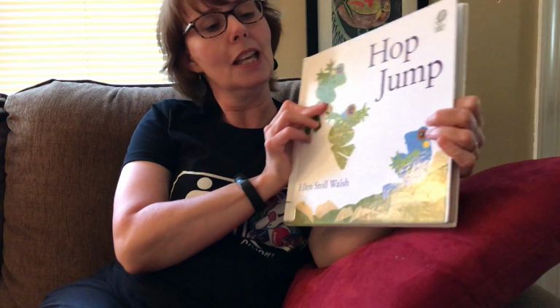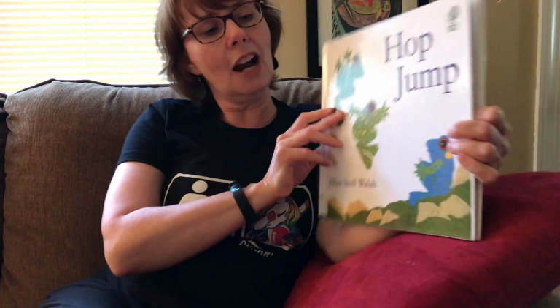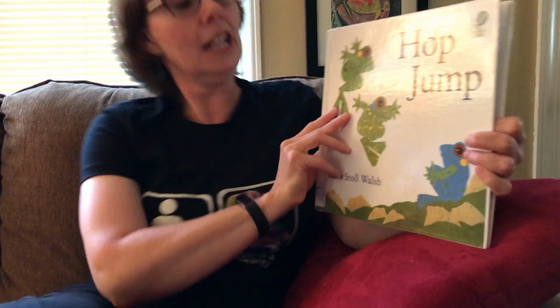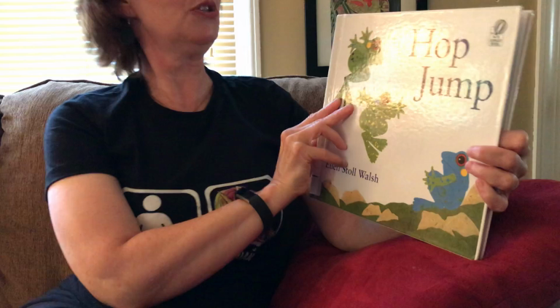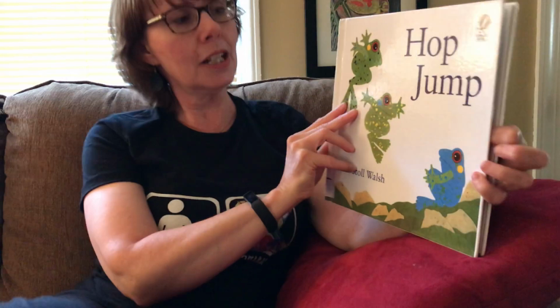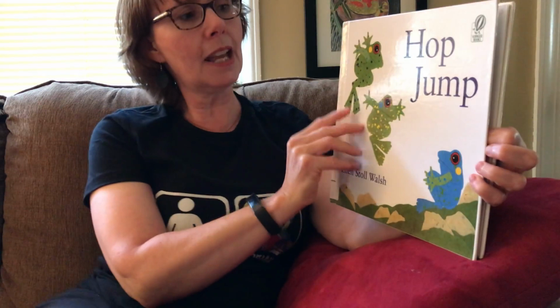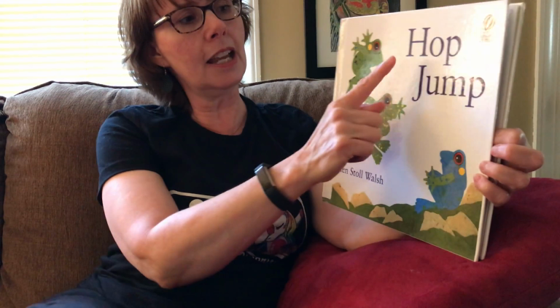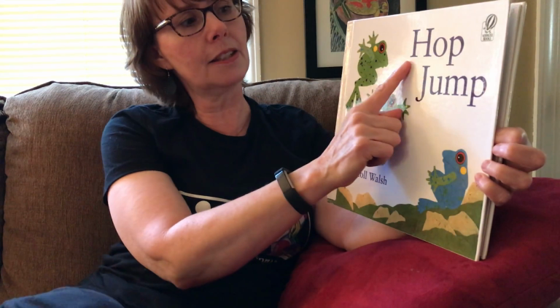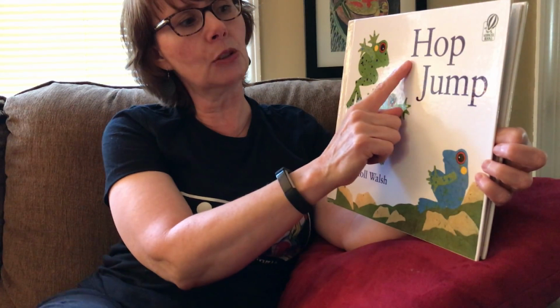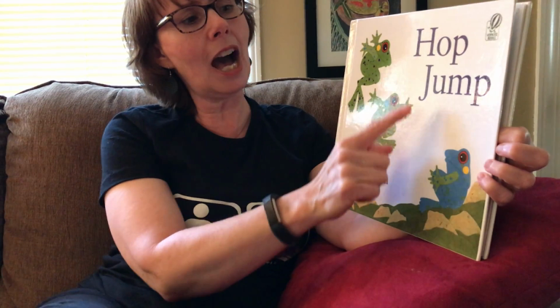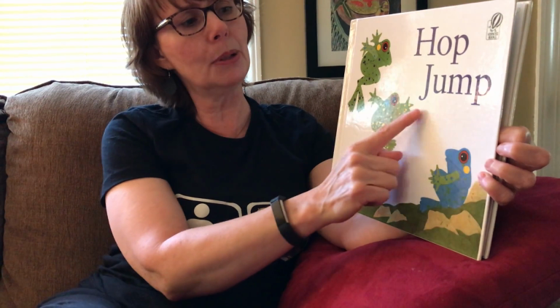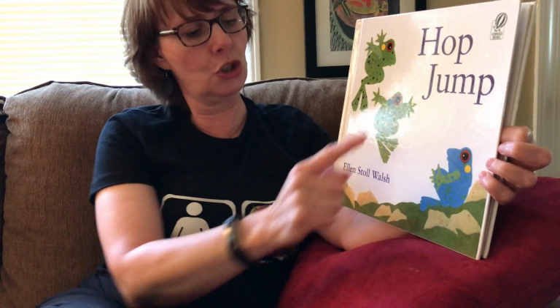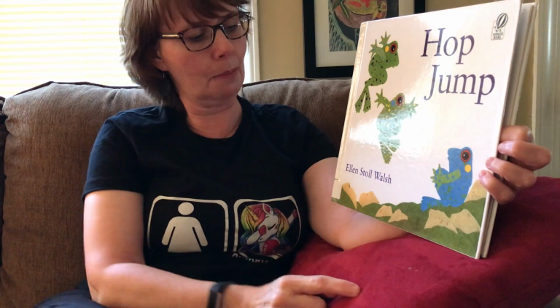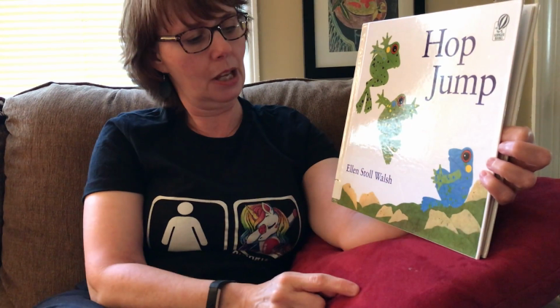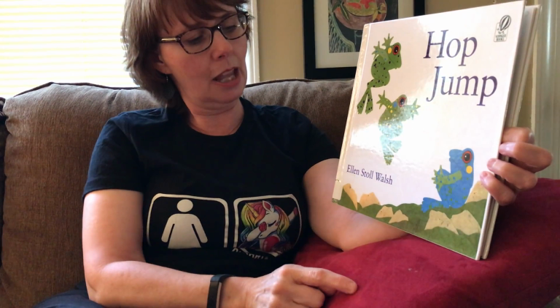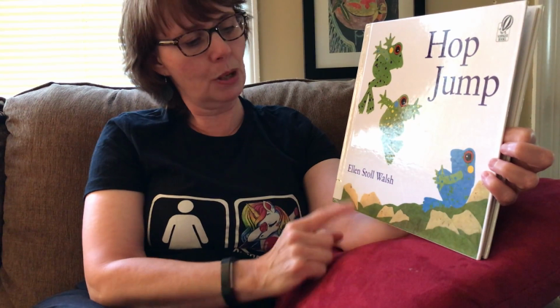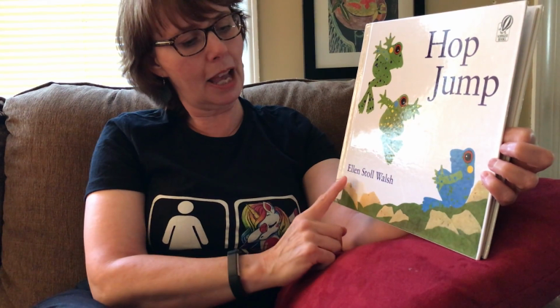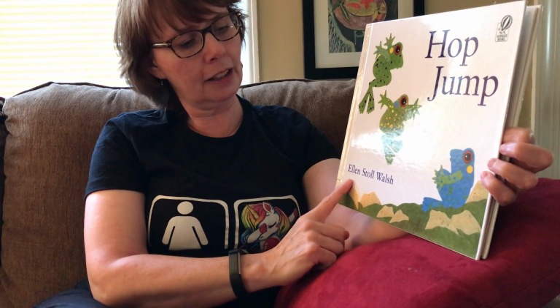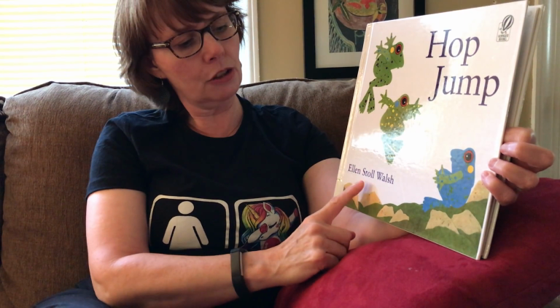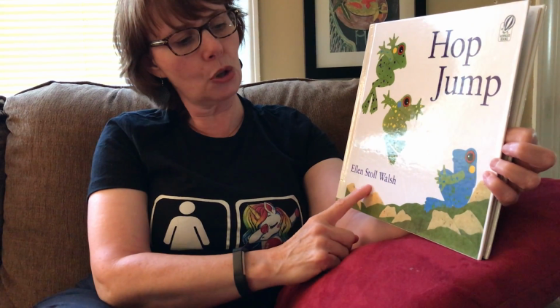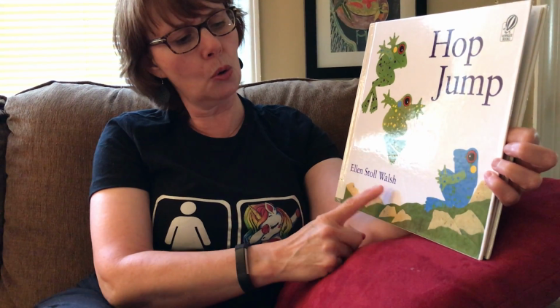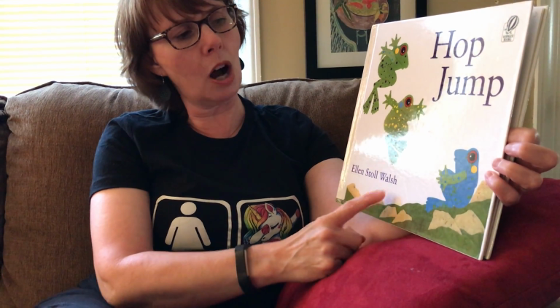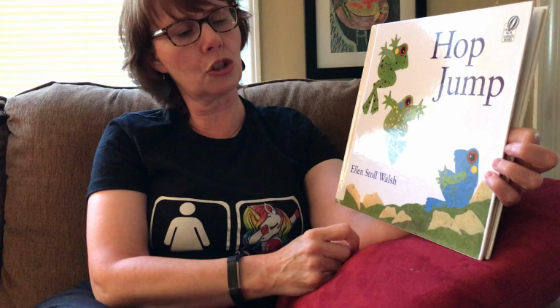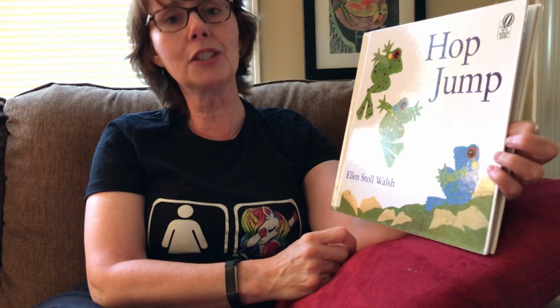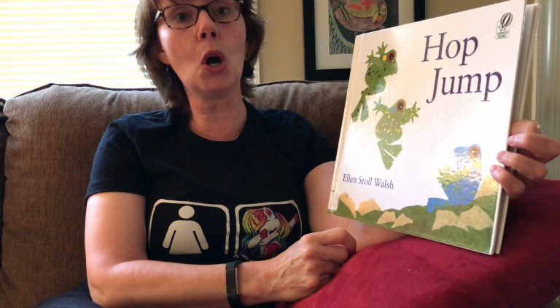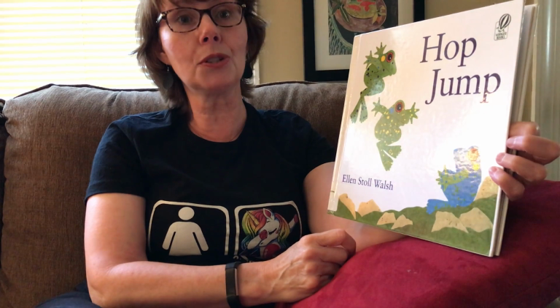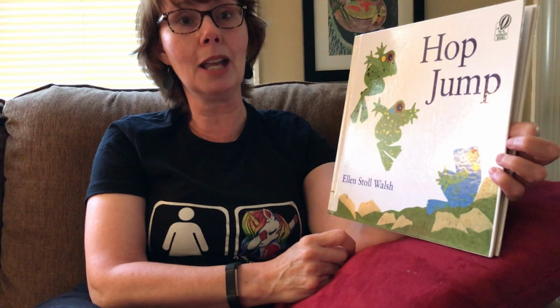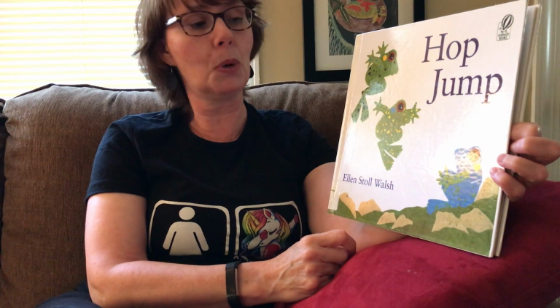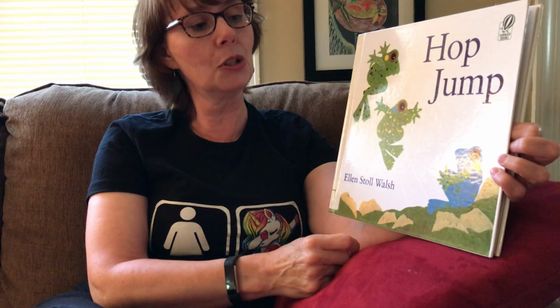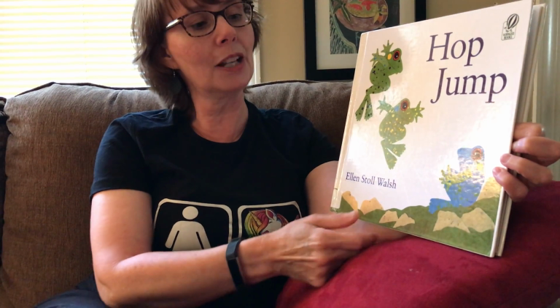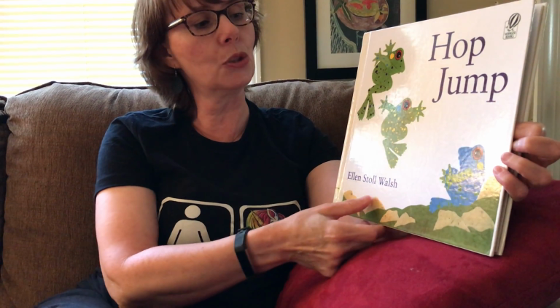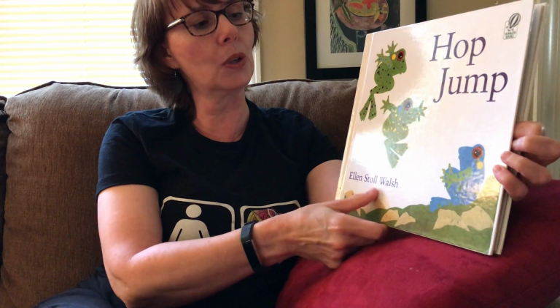Our next story today is titled Hop, Jump. It's written by Ellen Stoll Walsh — that's the author's name, the person who writes the story.